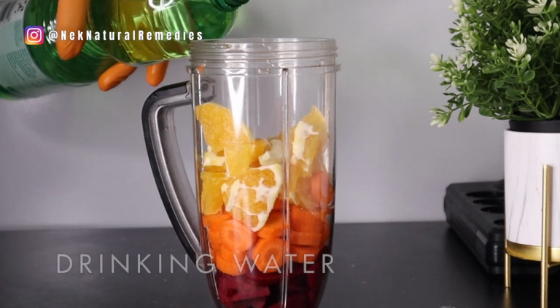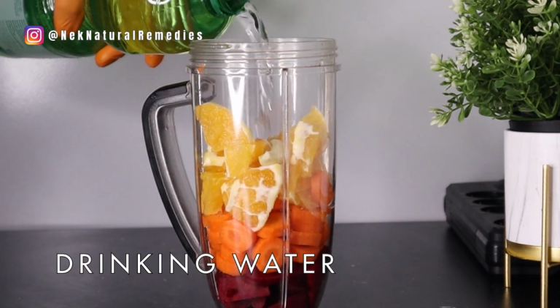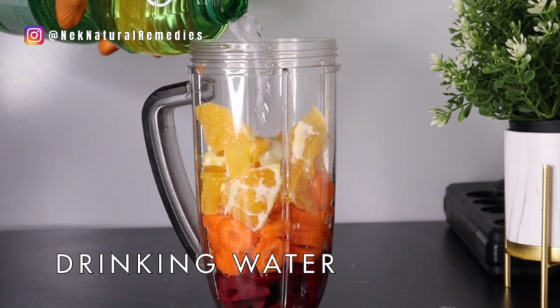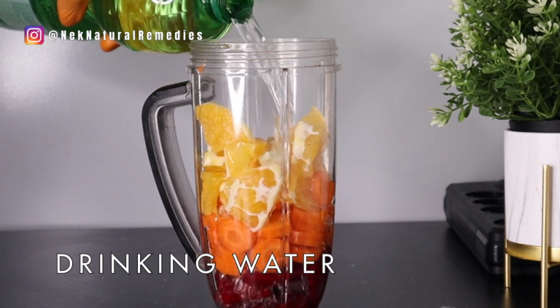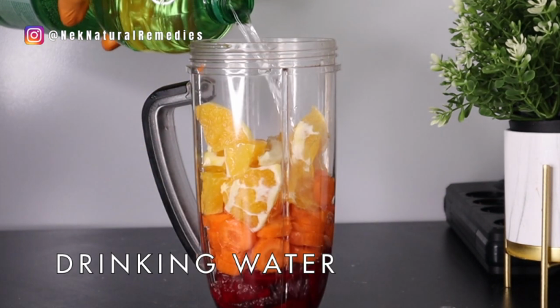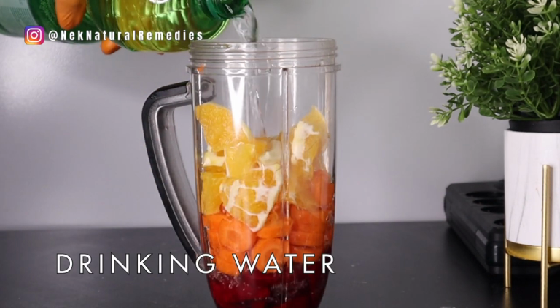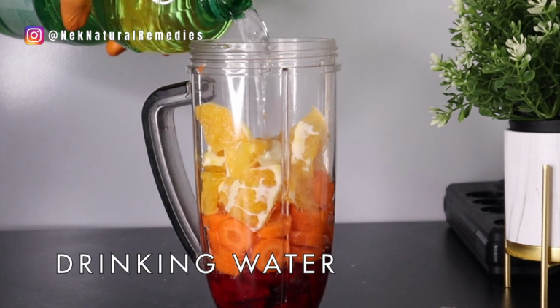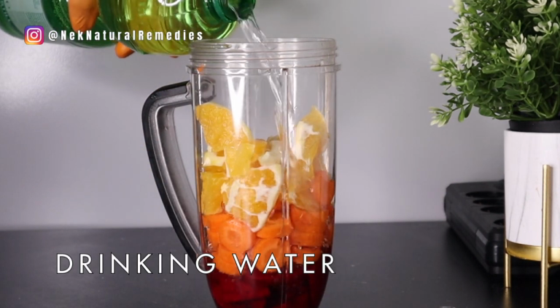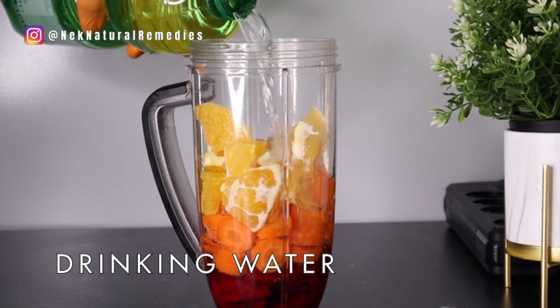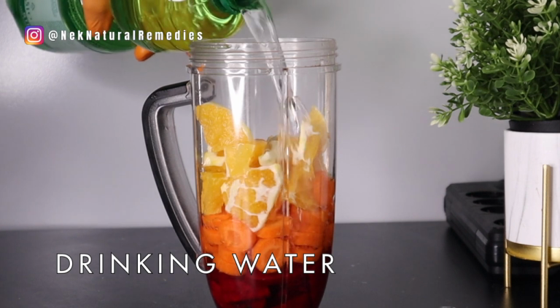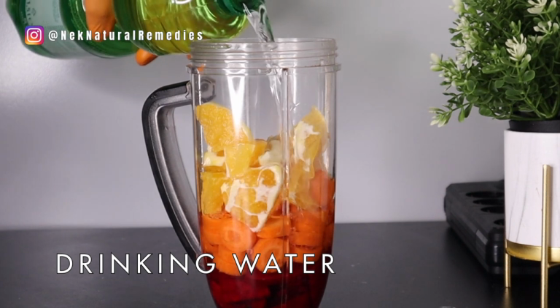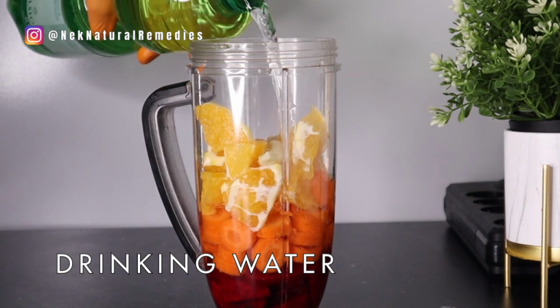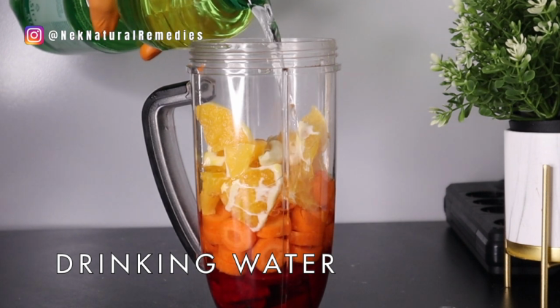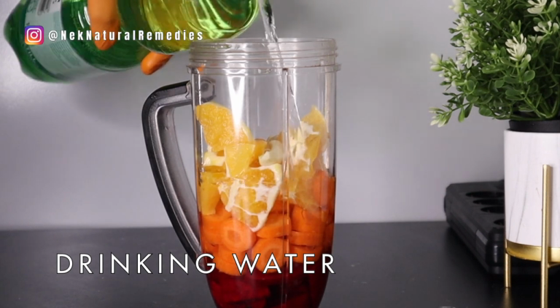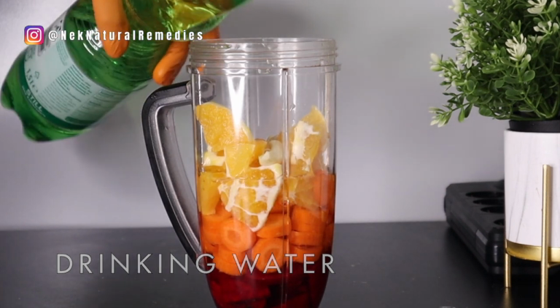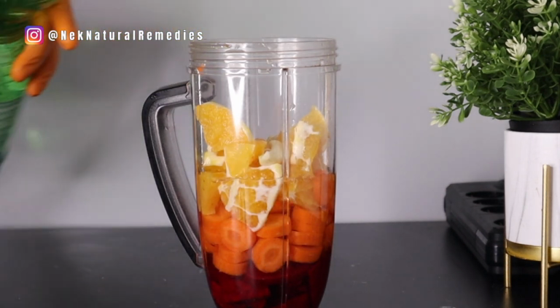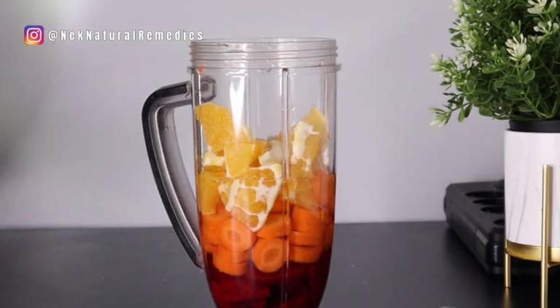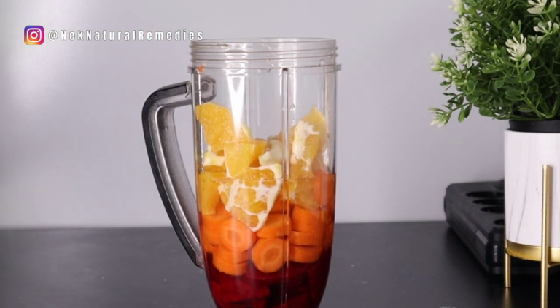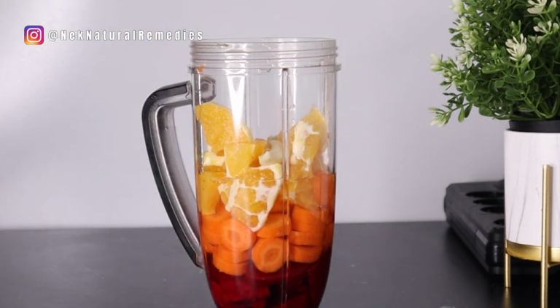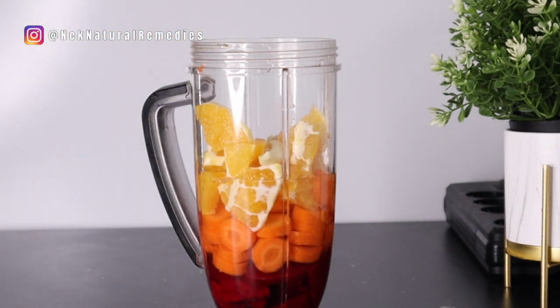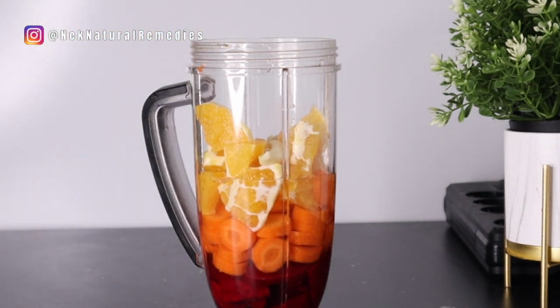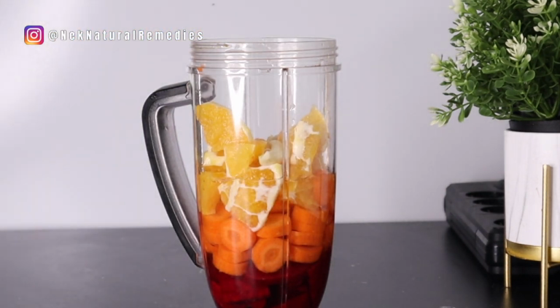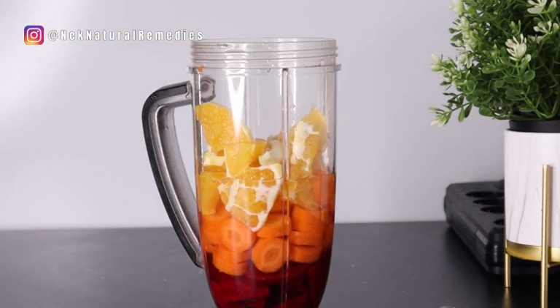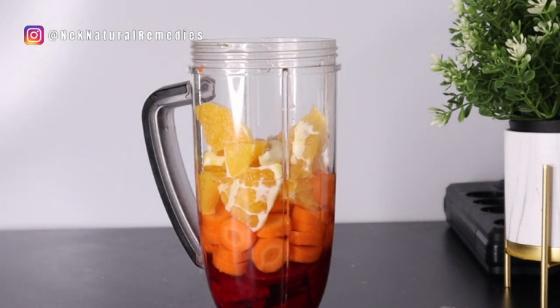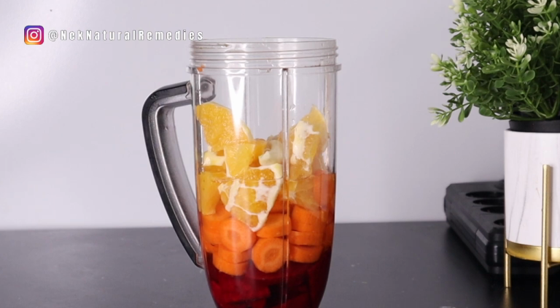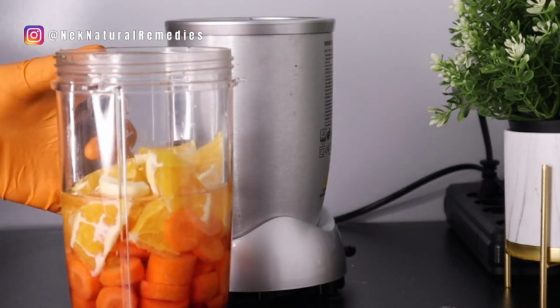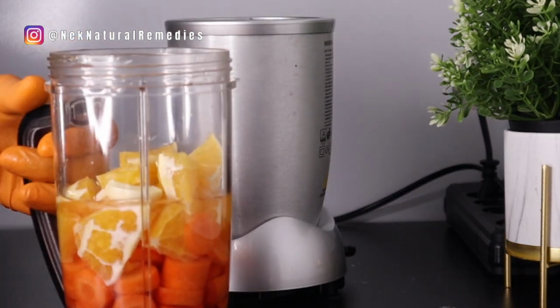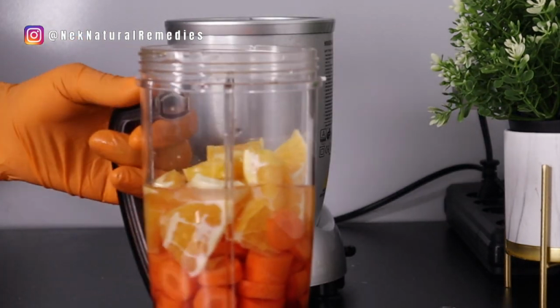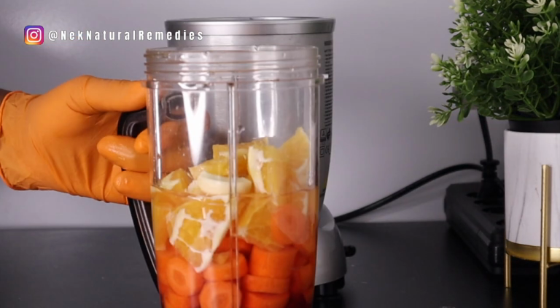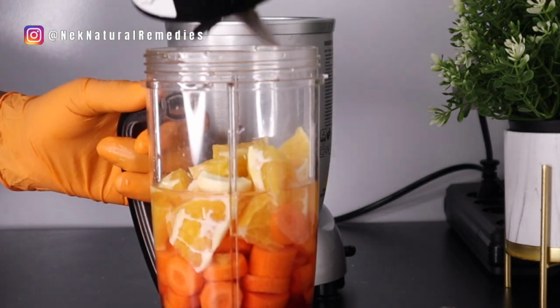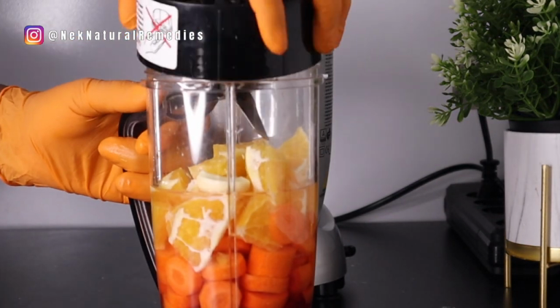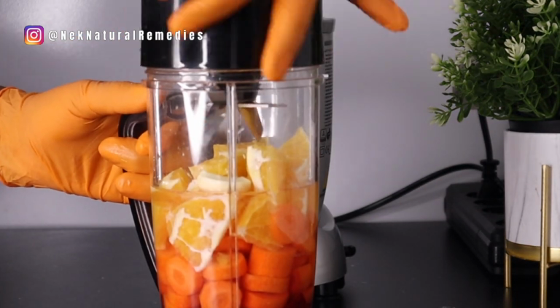After adding everything, I will be adding about one cup of water — use your drinking water, because this is what you're going to be drinking. After that, the next thing you do is blend.